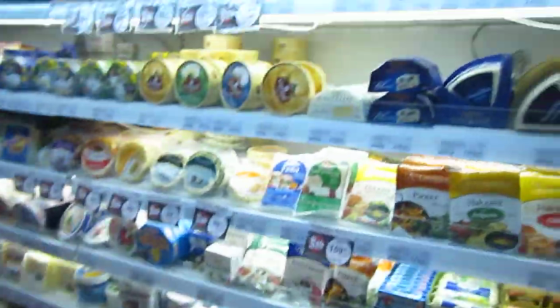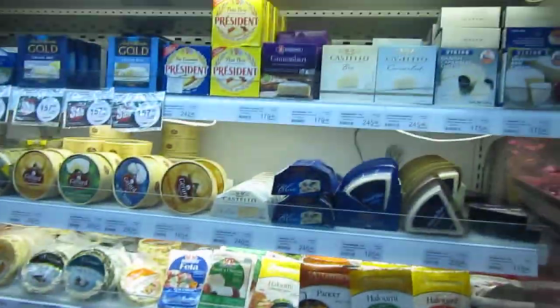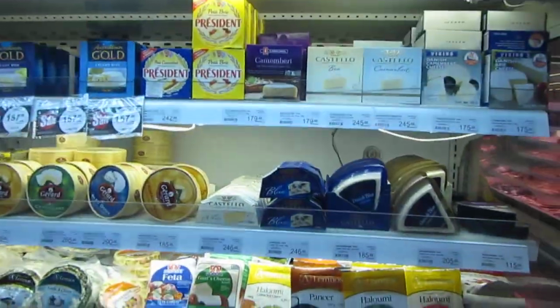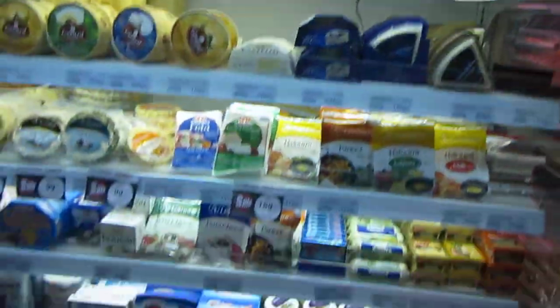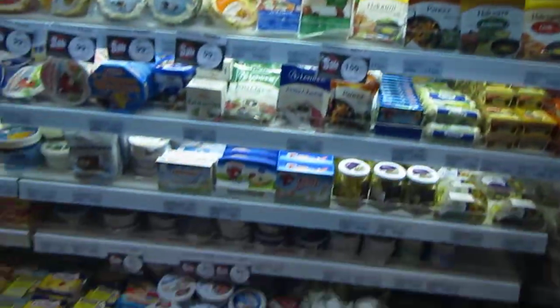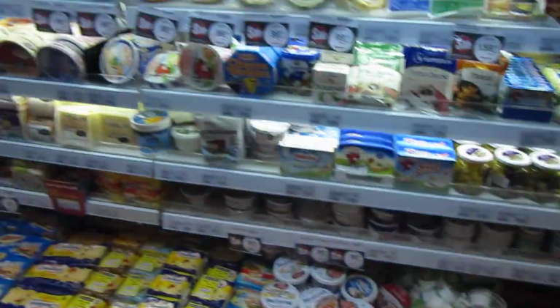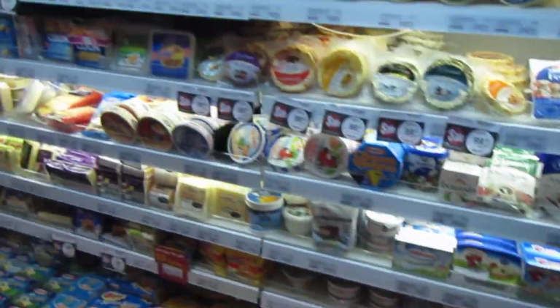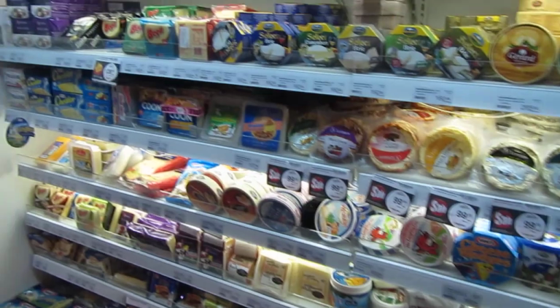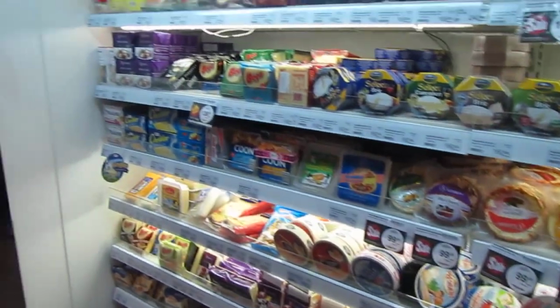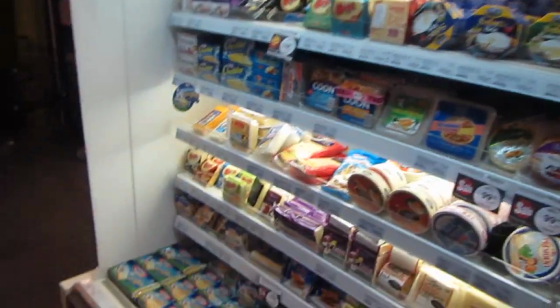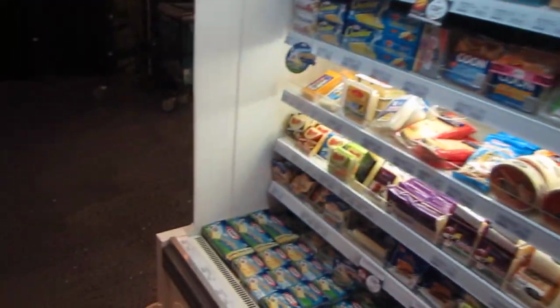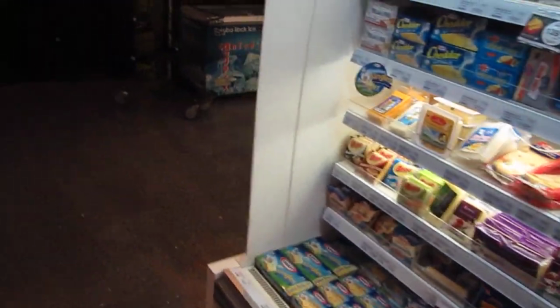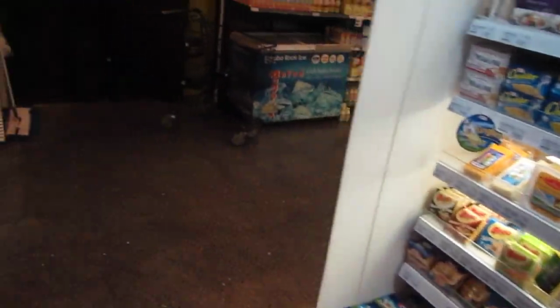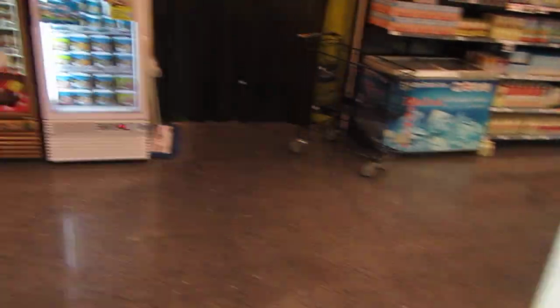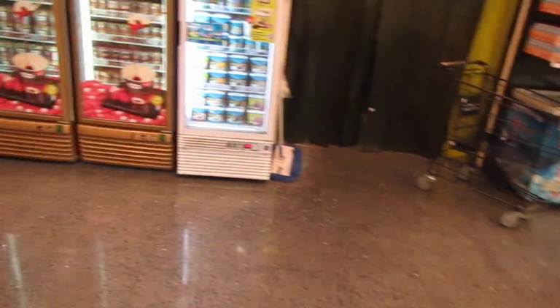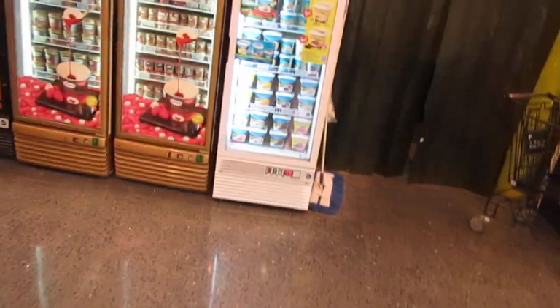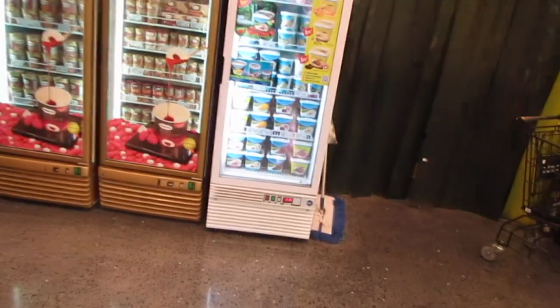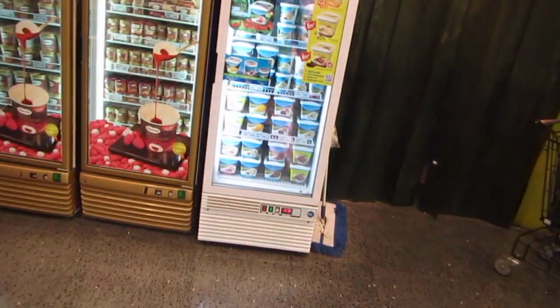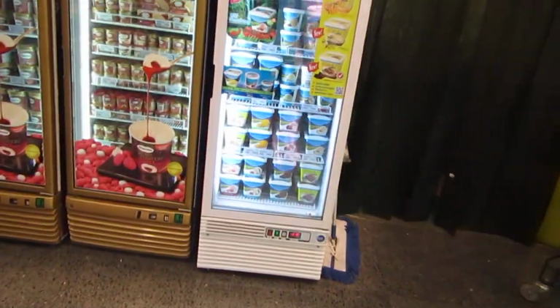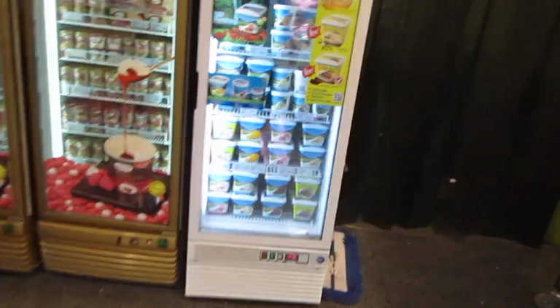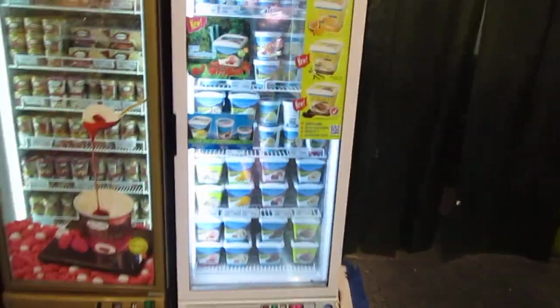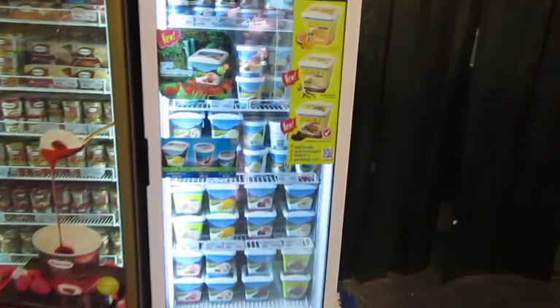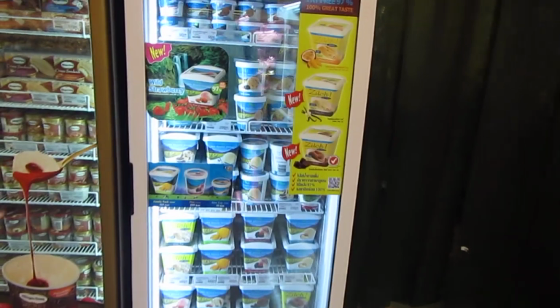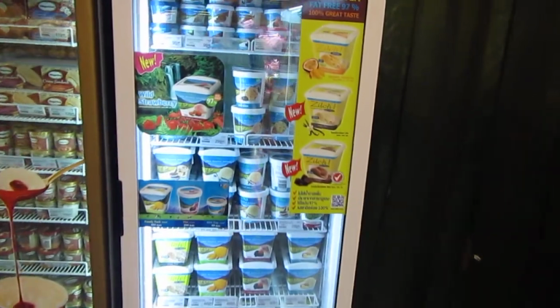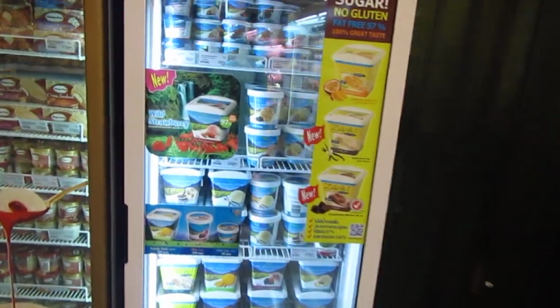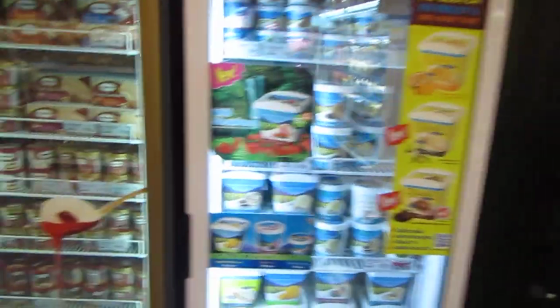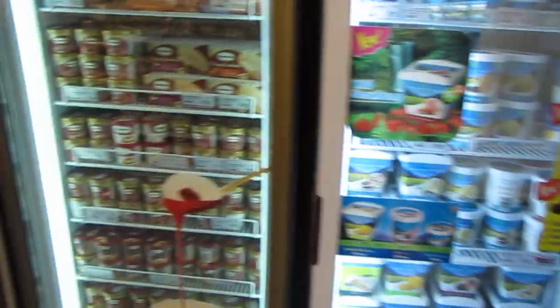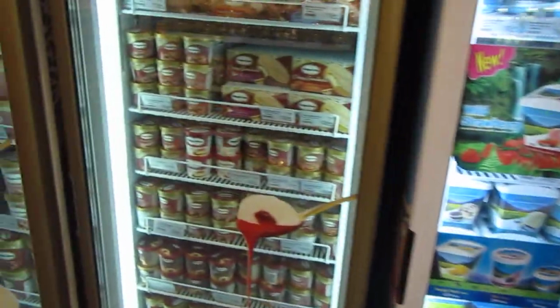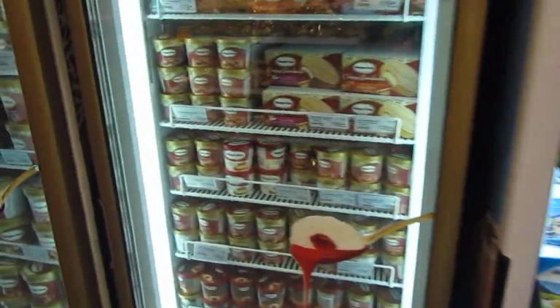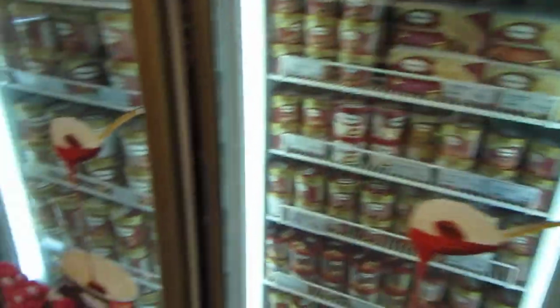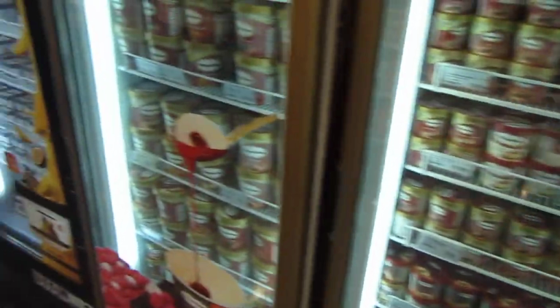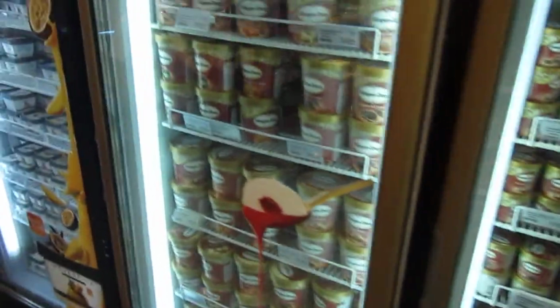Five million more cheeses. New Zealand Natural - you got your ice cream fix. Häagen-Dazs. Looks great.